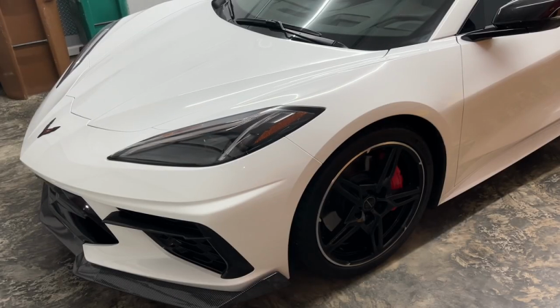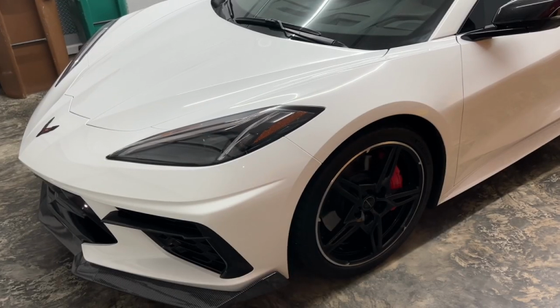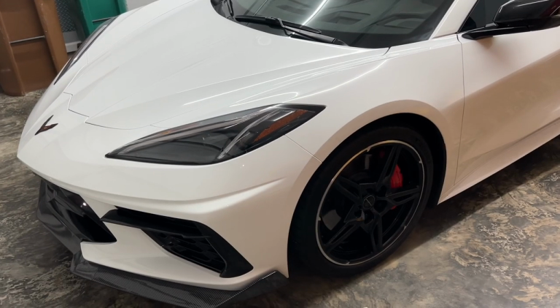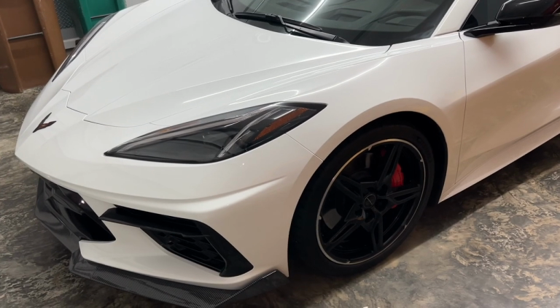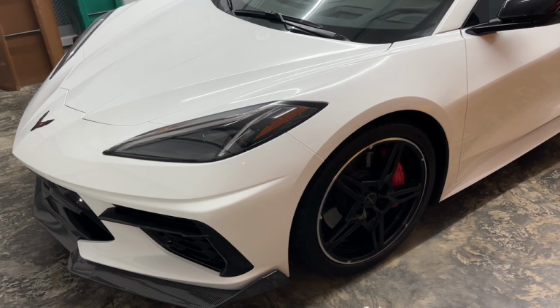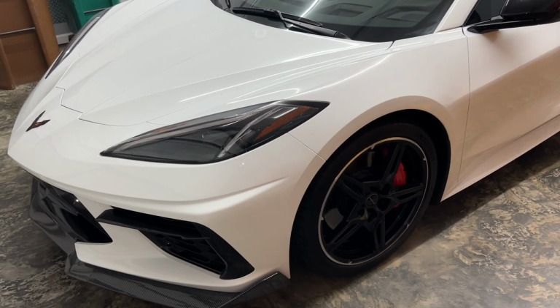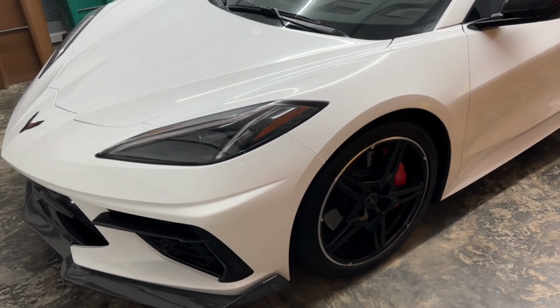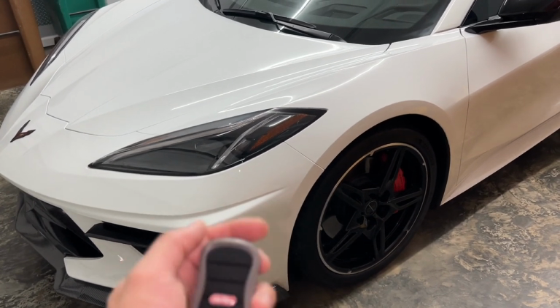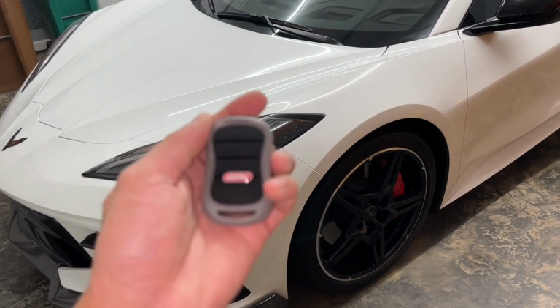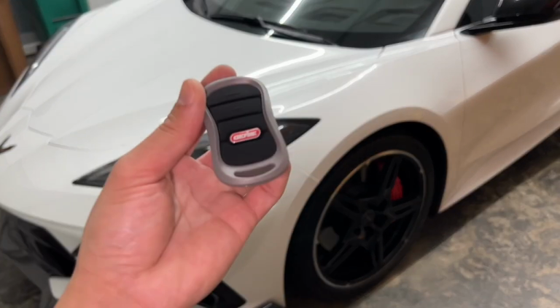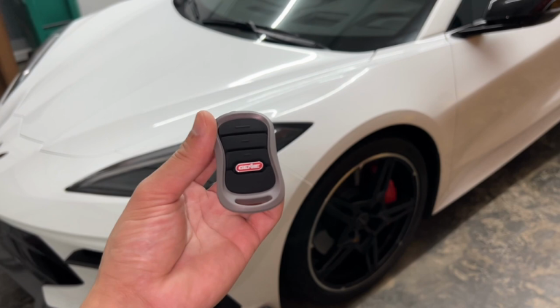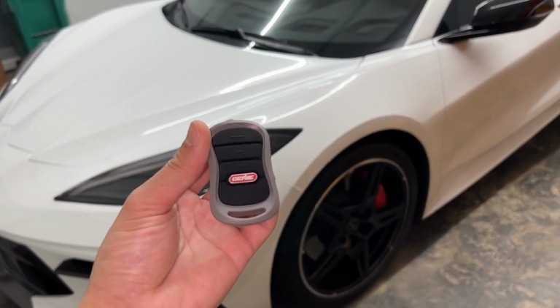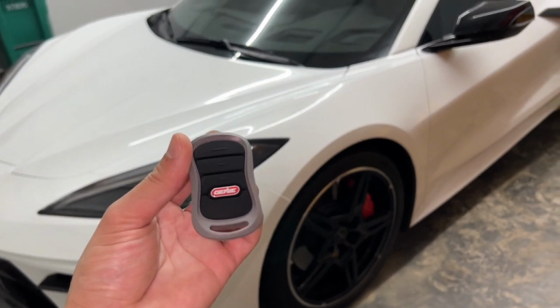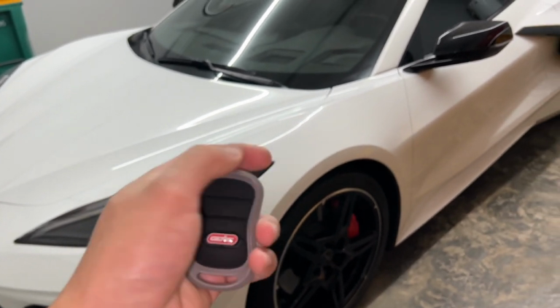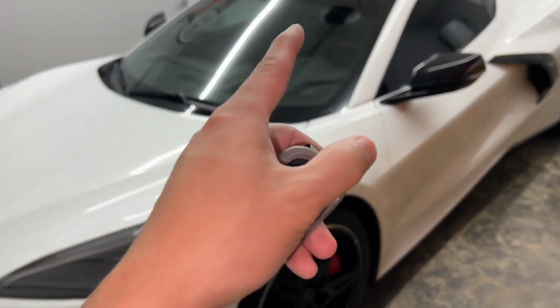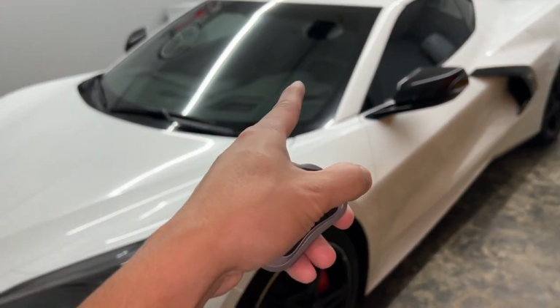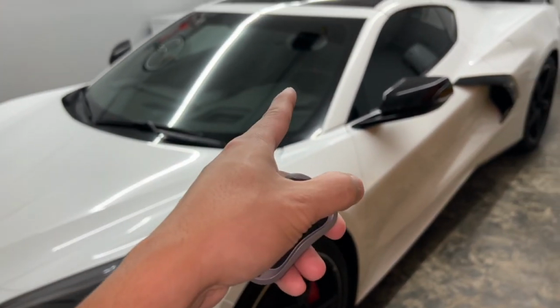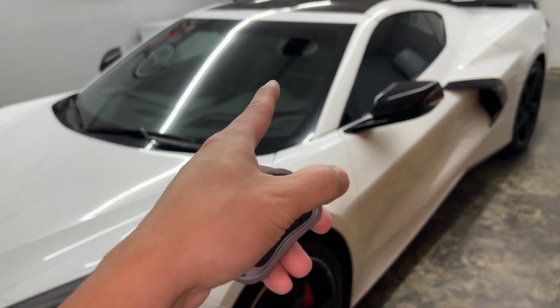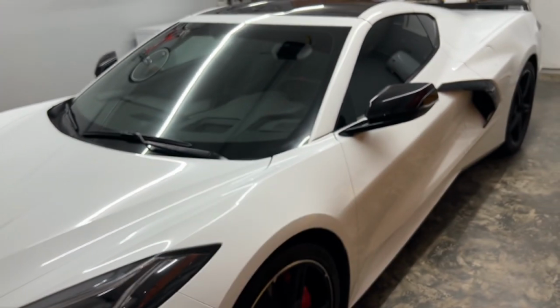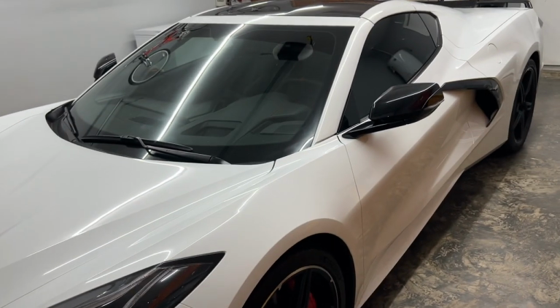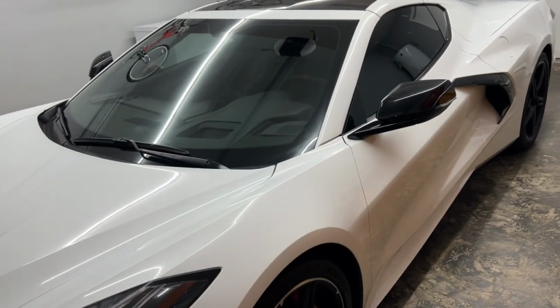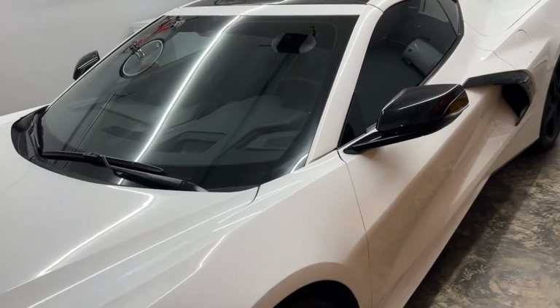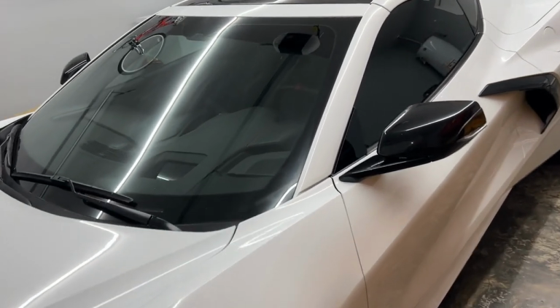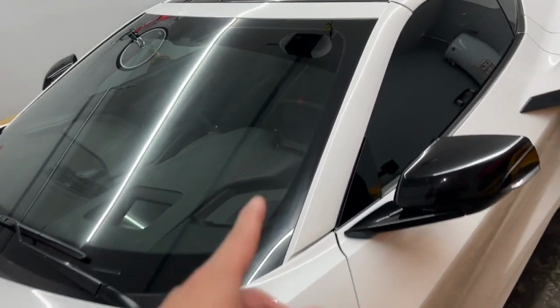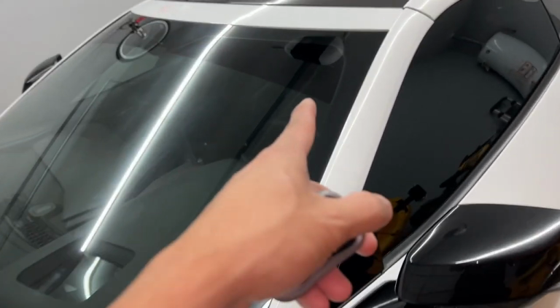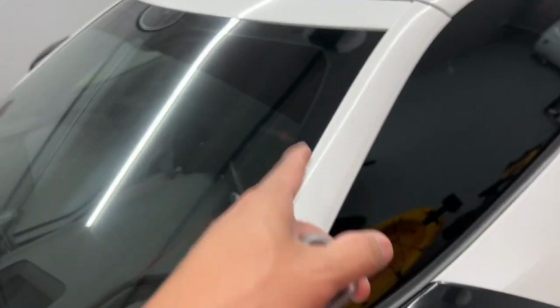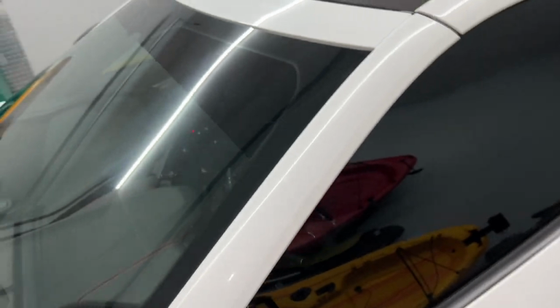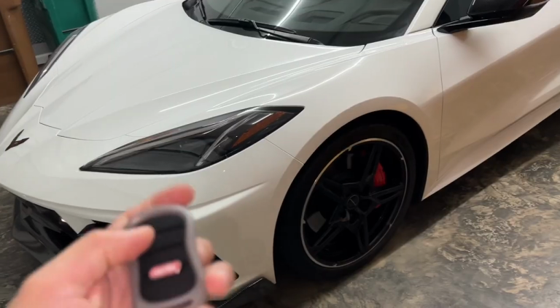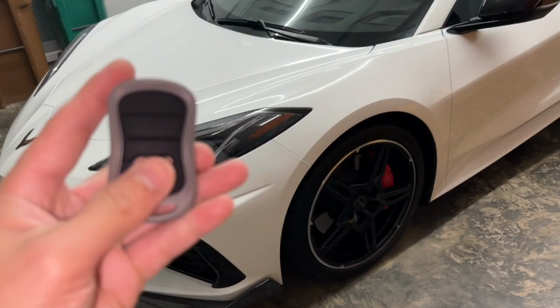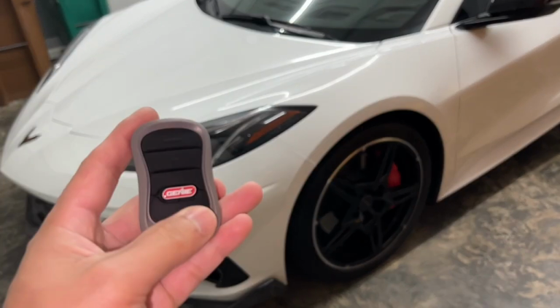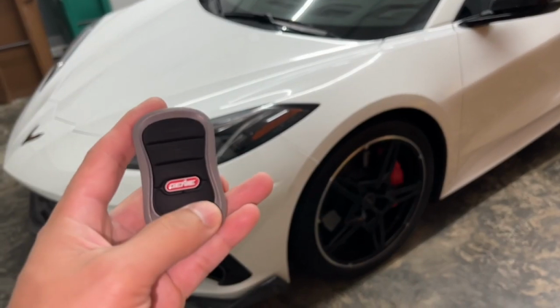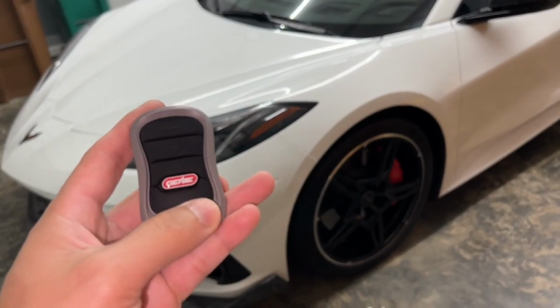Hey, what's up YouTube. In this video I'm going to show you how you can program your garage remote to your Corvette's sun visor. Right over here I'll show you shortly — I have a Genie system here.